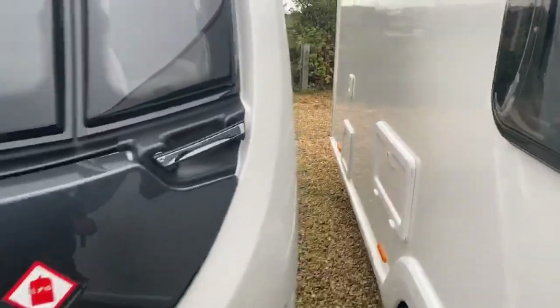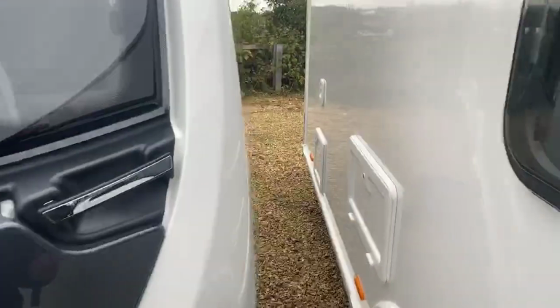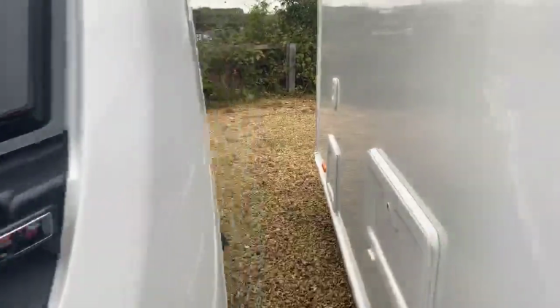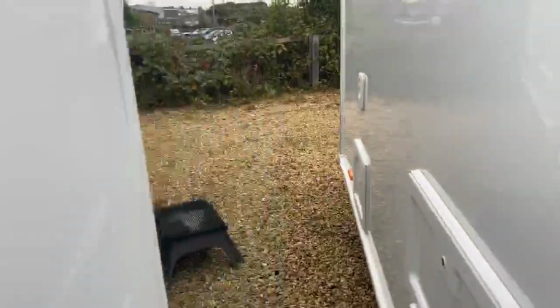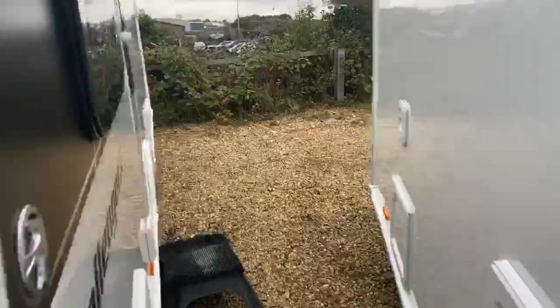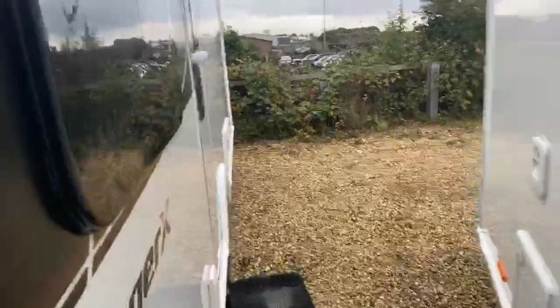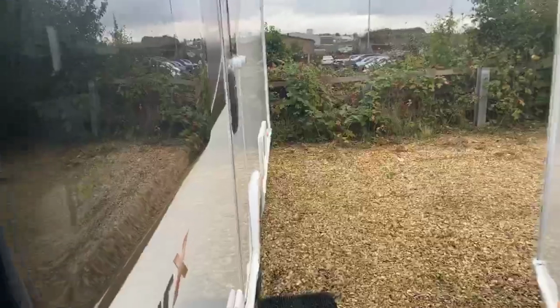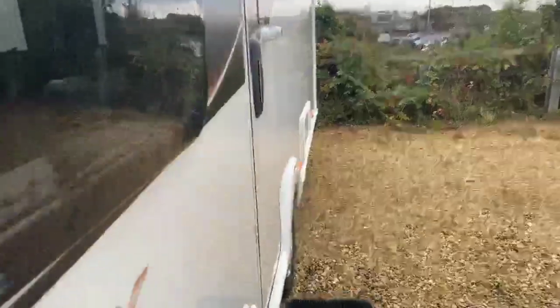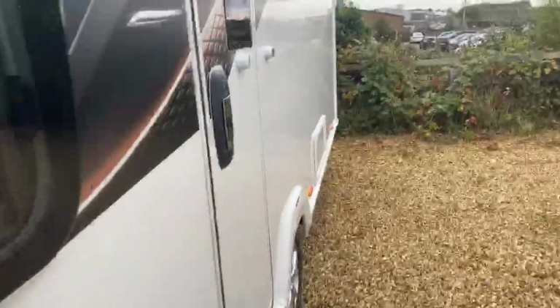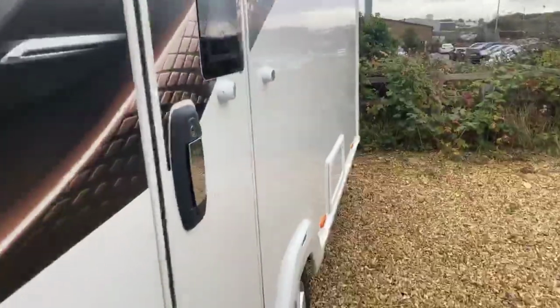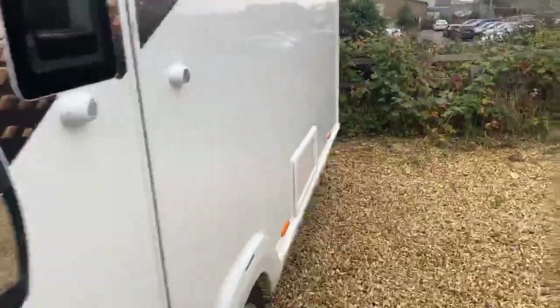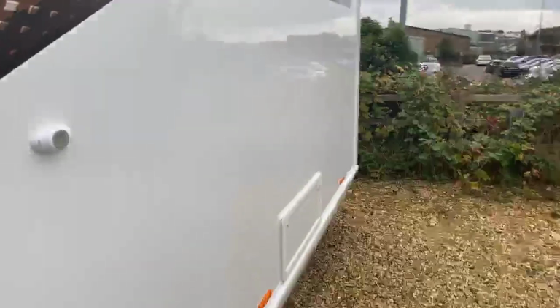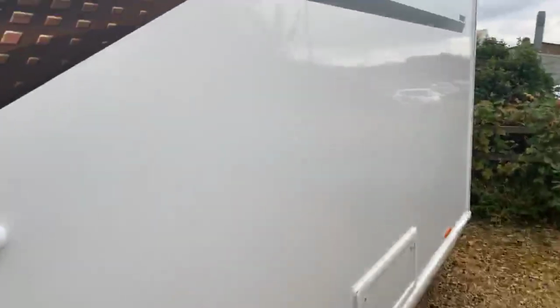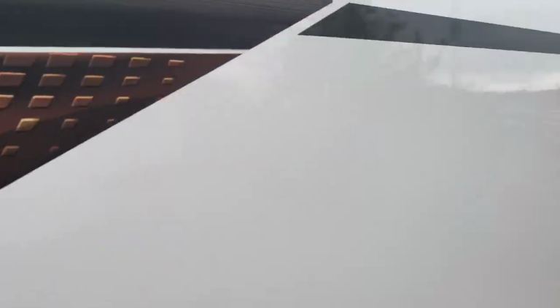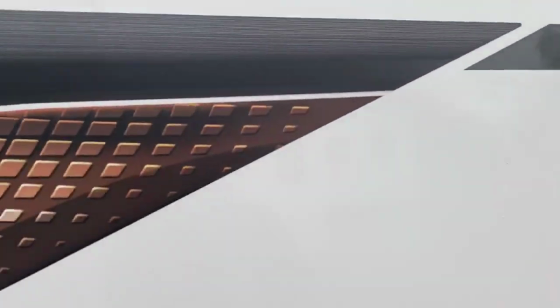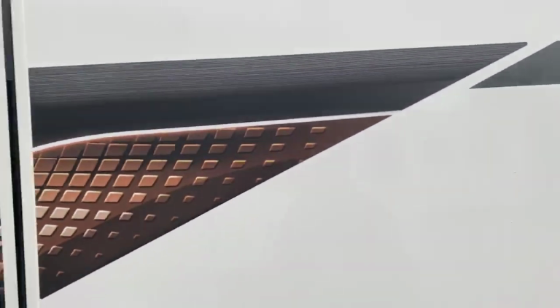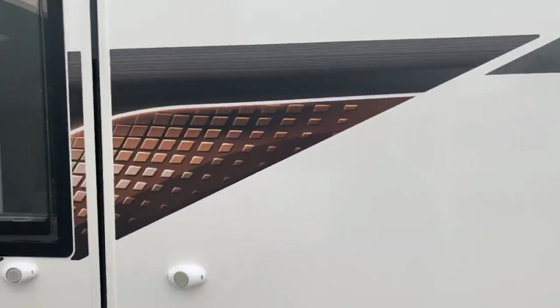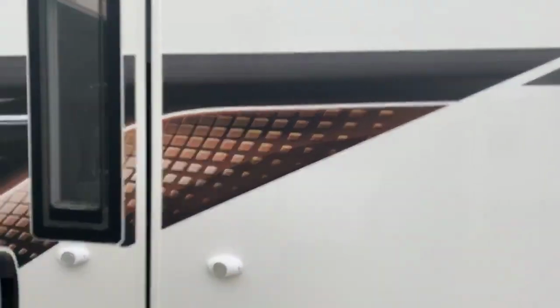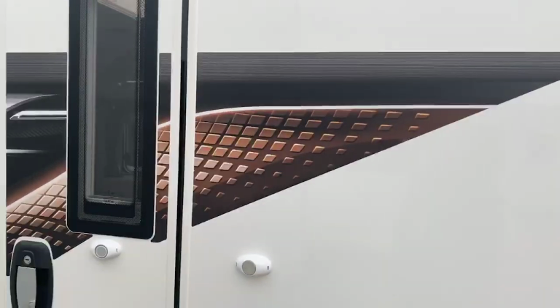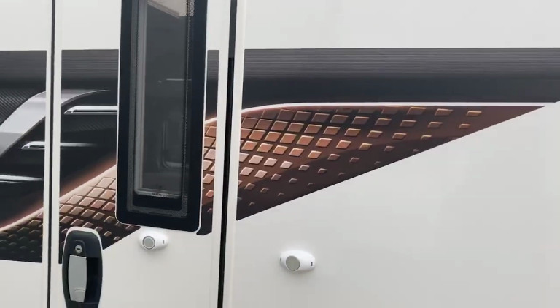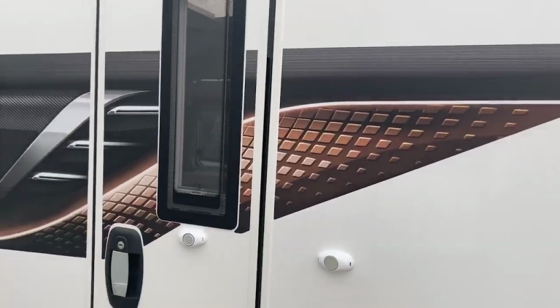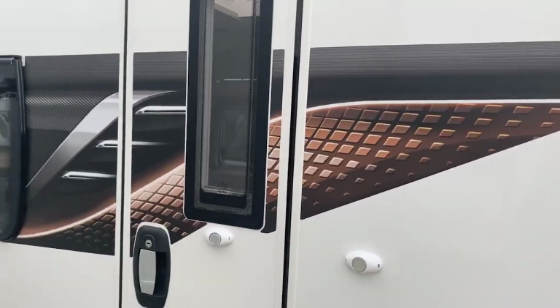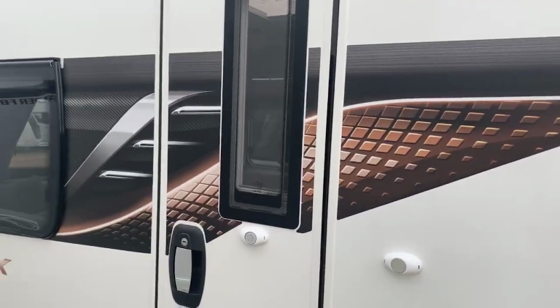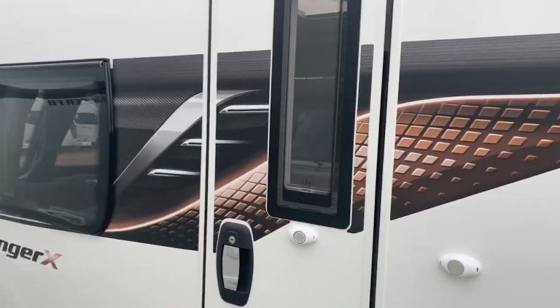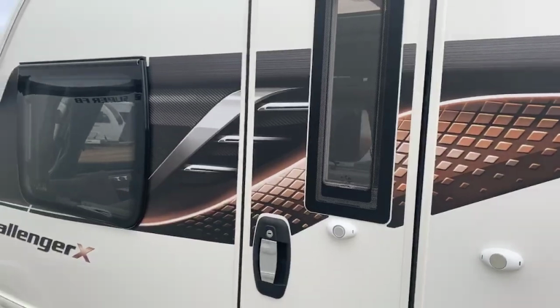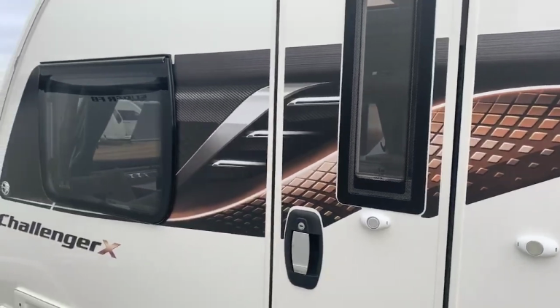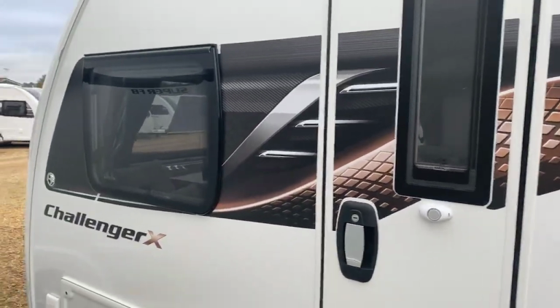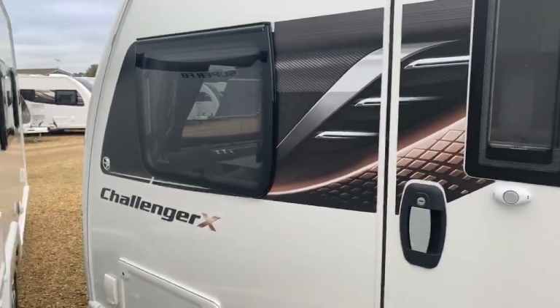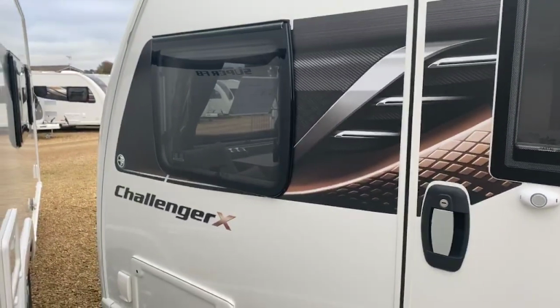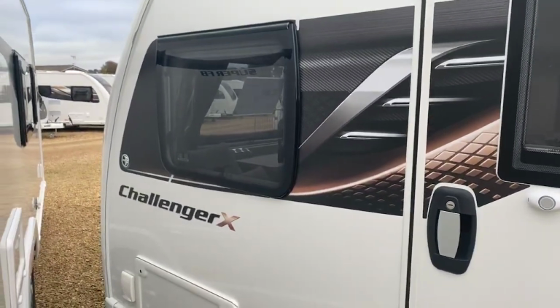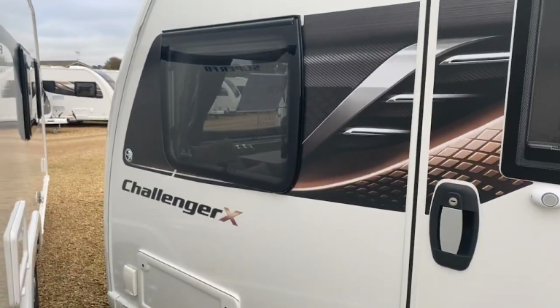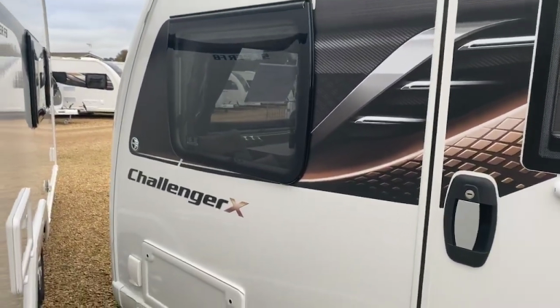As we're coming down the side of the caravan, the first thing you notice for 2021 is that change in the decal — a fantastically new, fresh look with the Challenger X that you see on the side there.